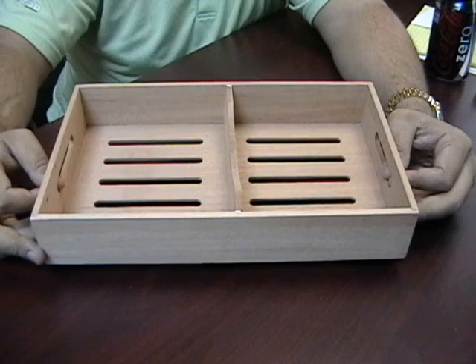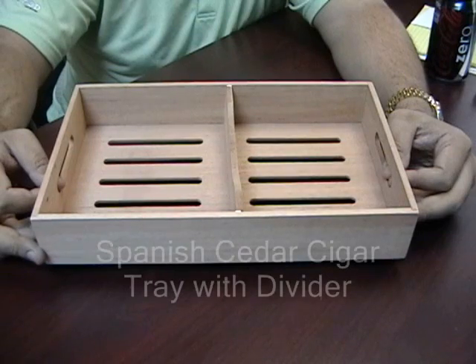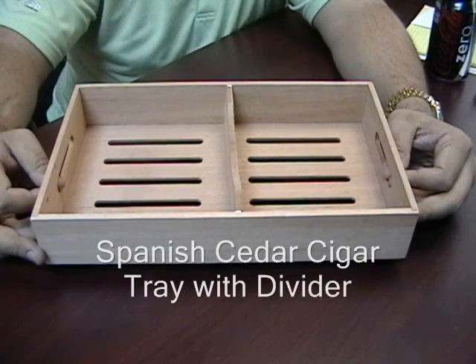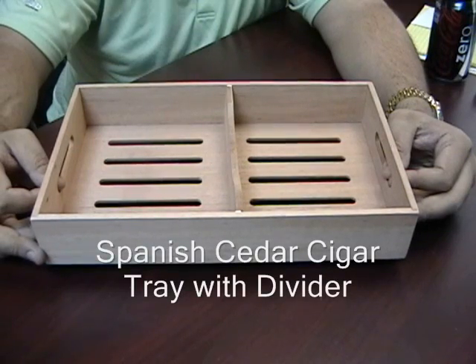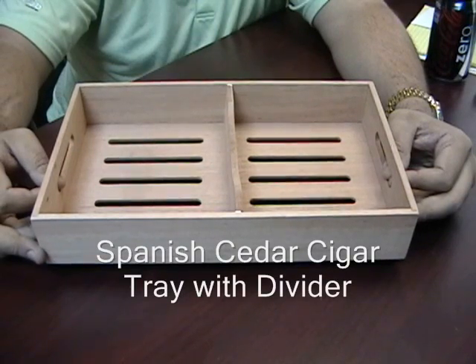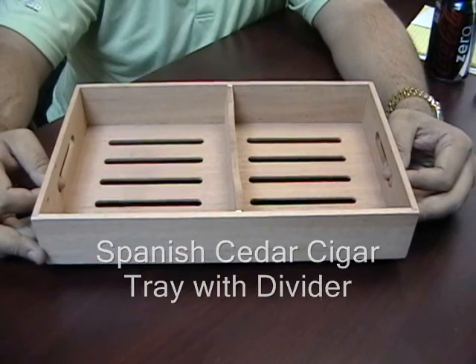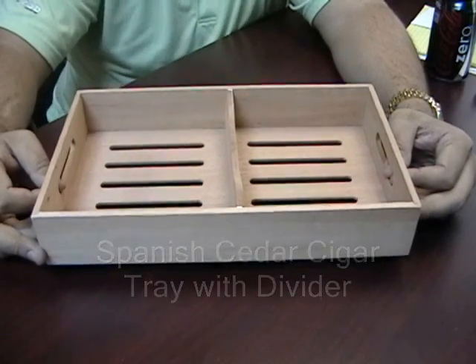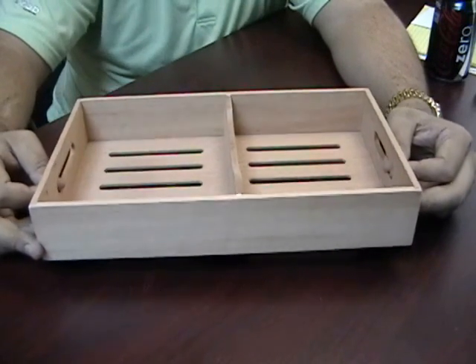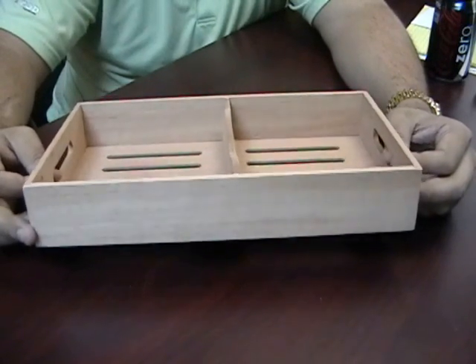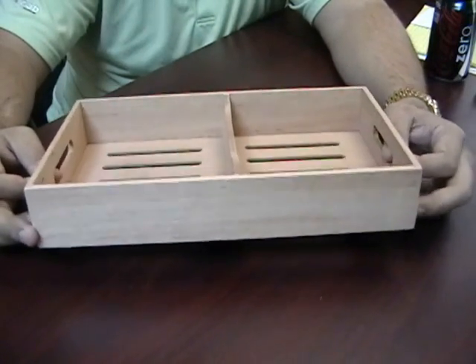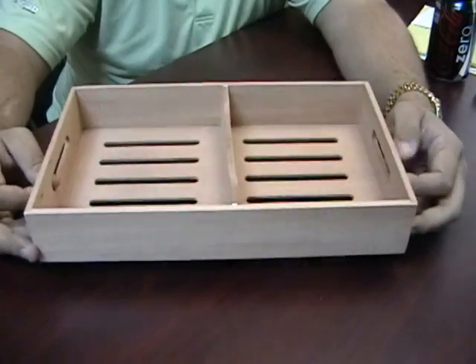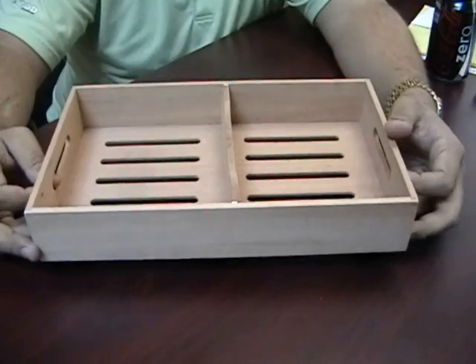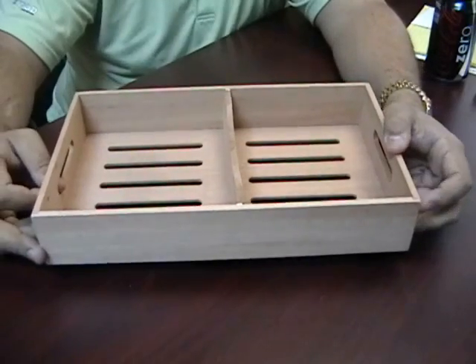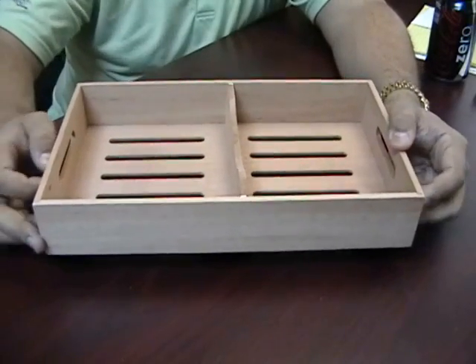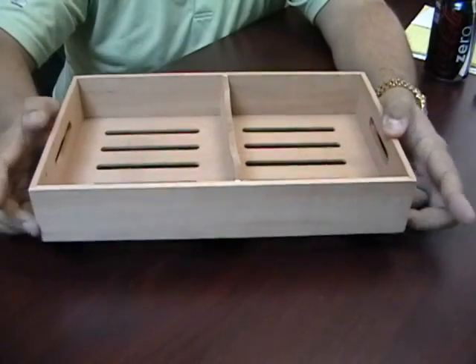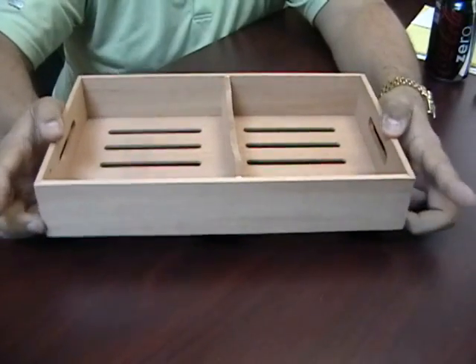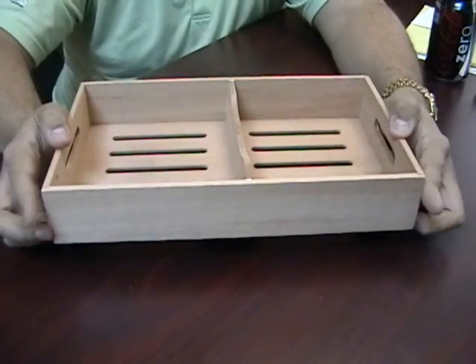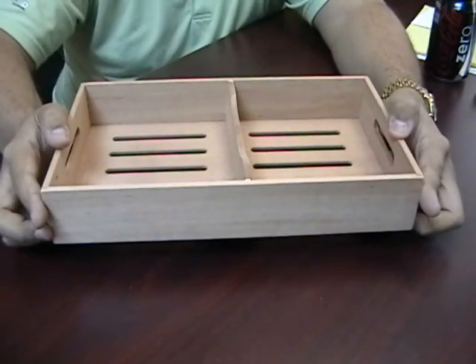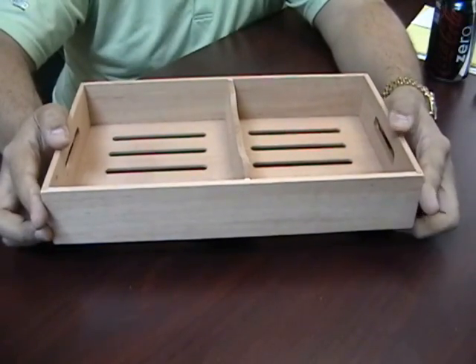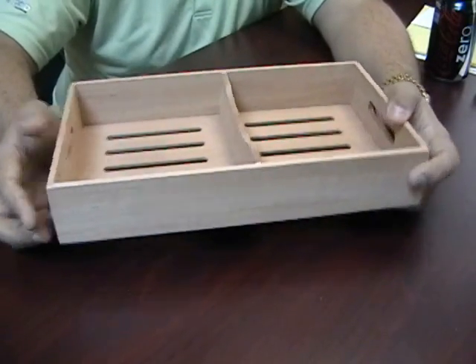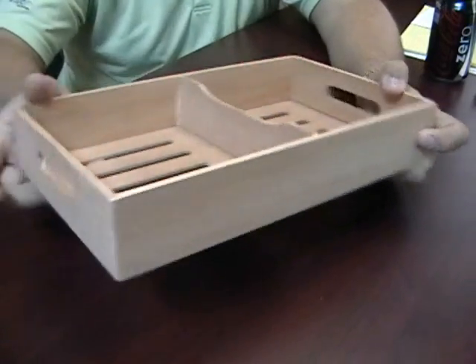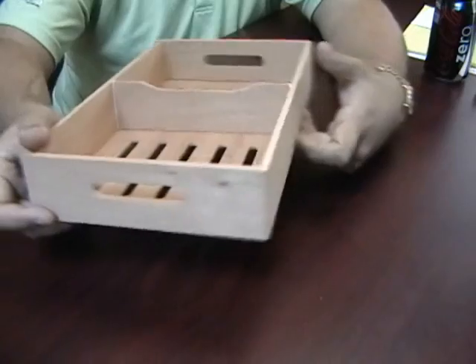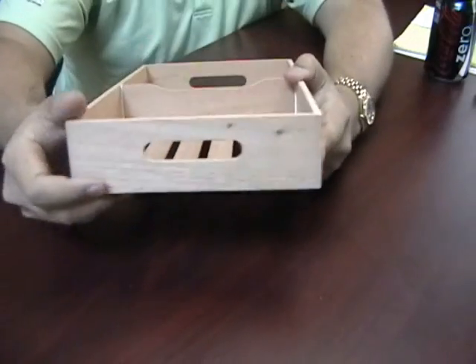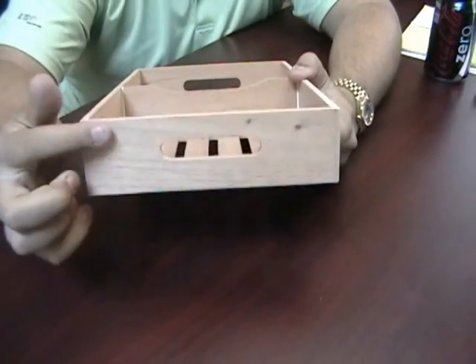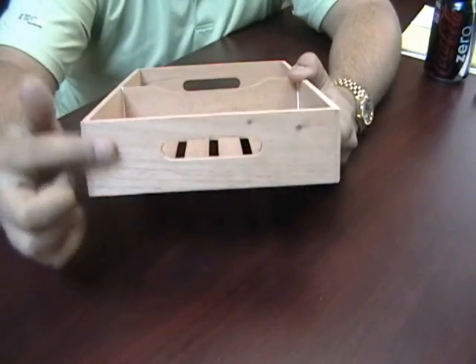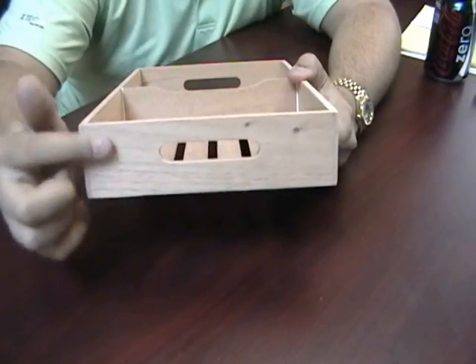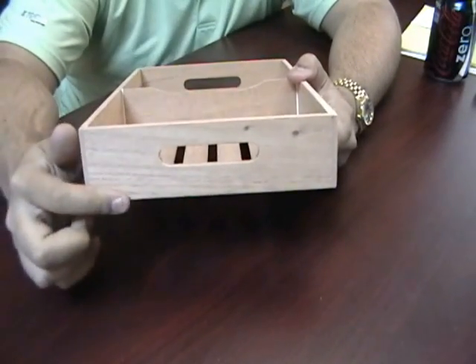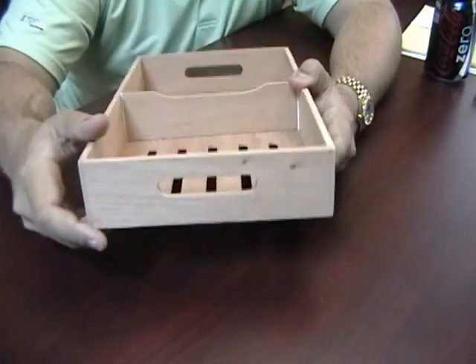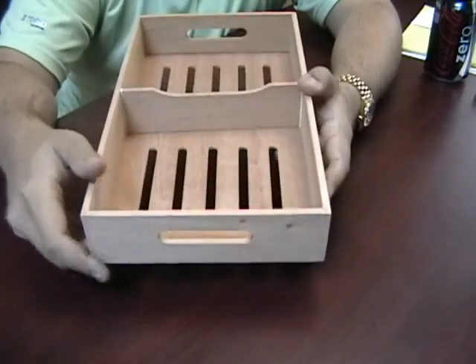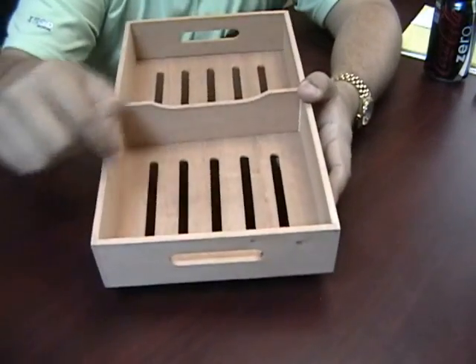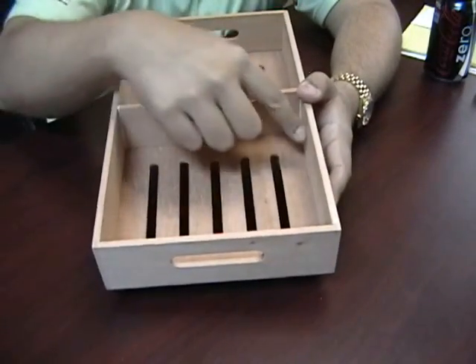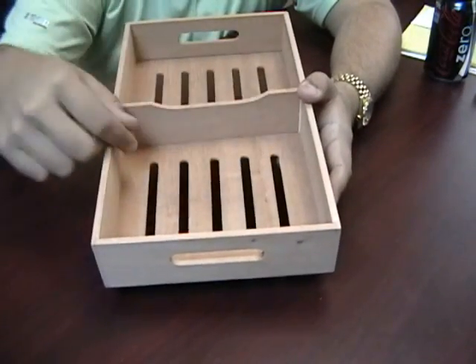Spanish Cedar Cigar Tray with Divider. This tray is made out of Spanish Cedar. It measures 12 and a half inches long, 2 and a half inches tall, and 7 and a half inches wide.